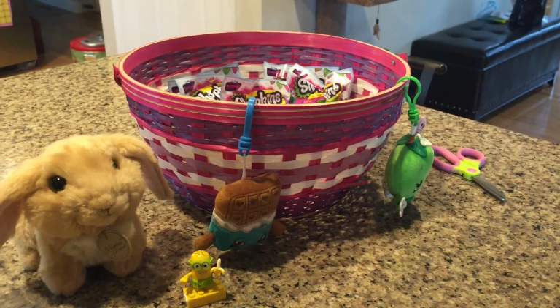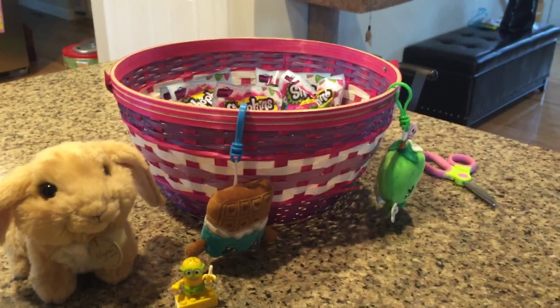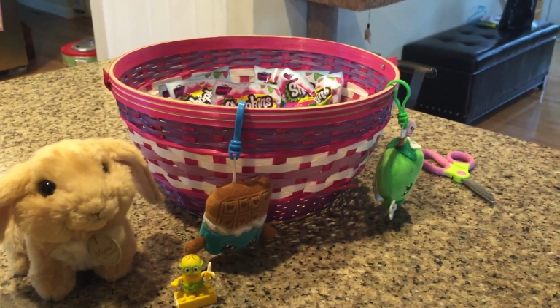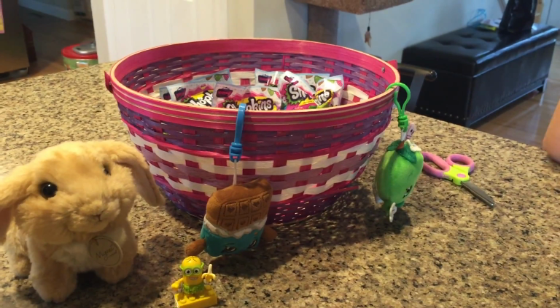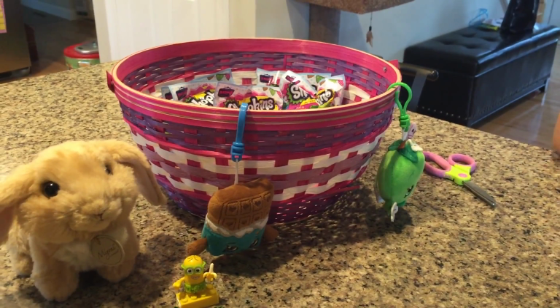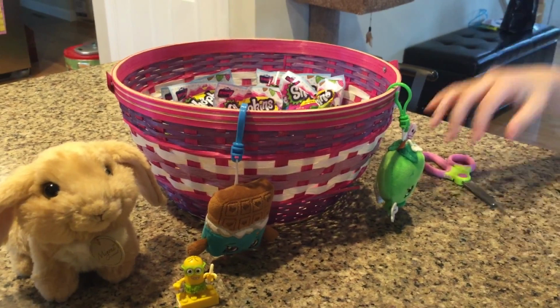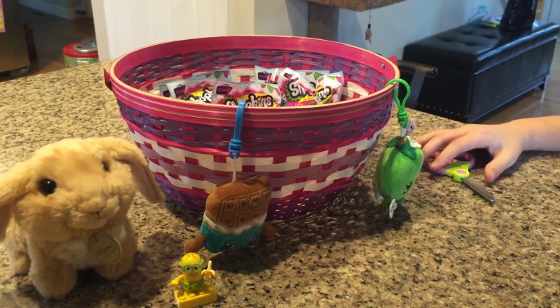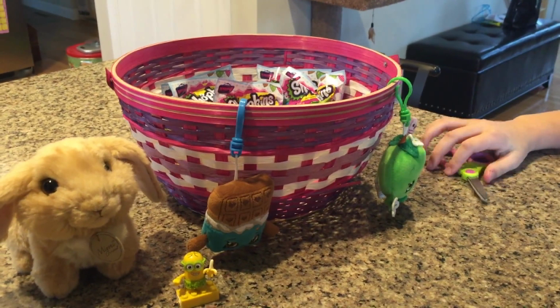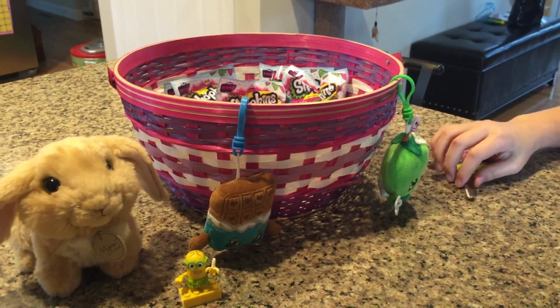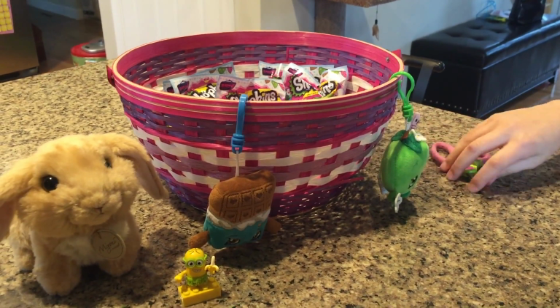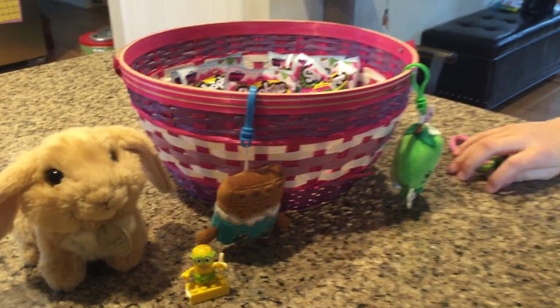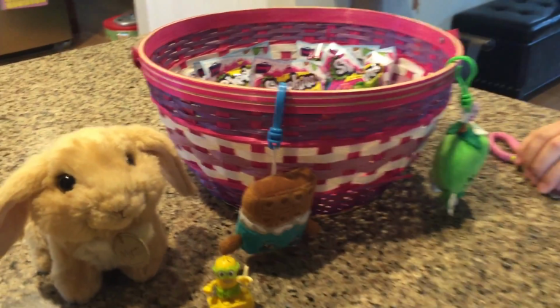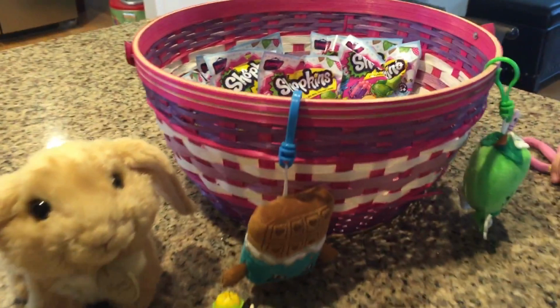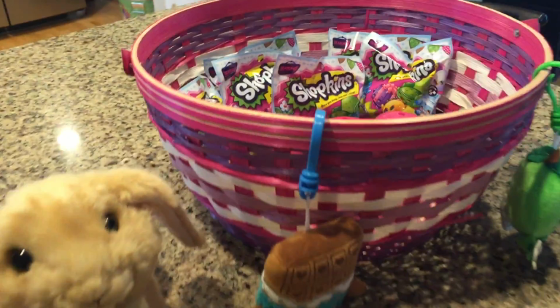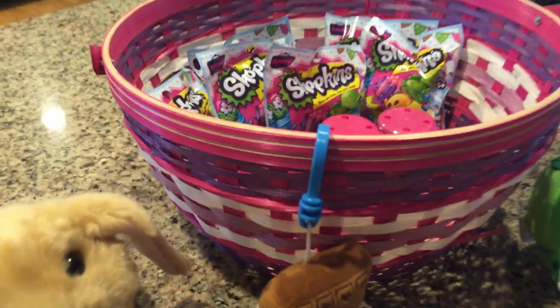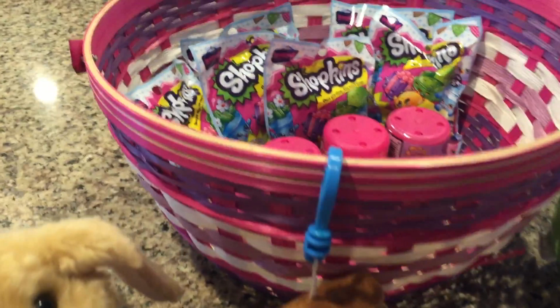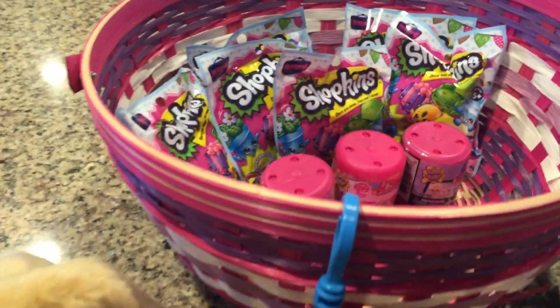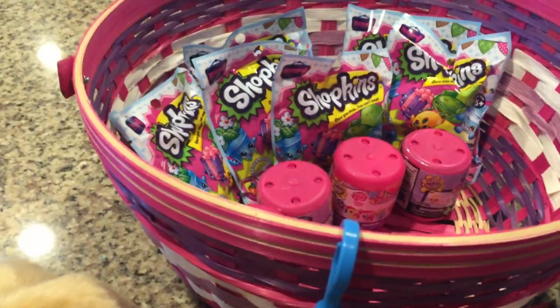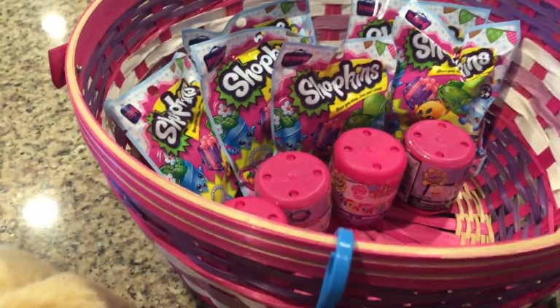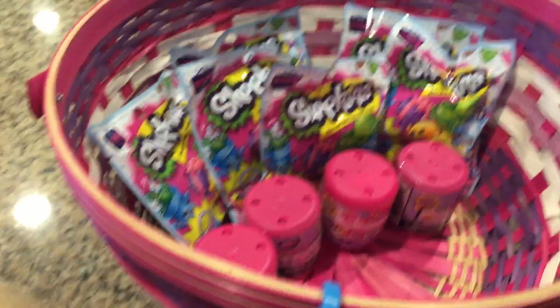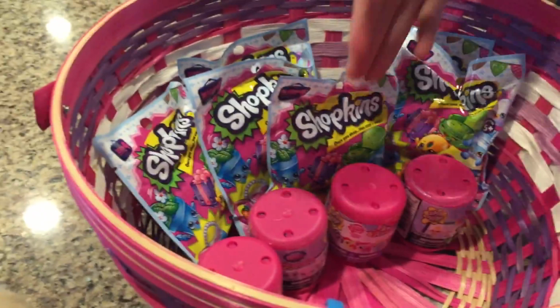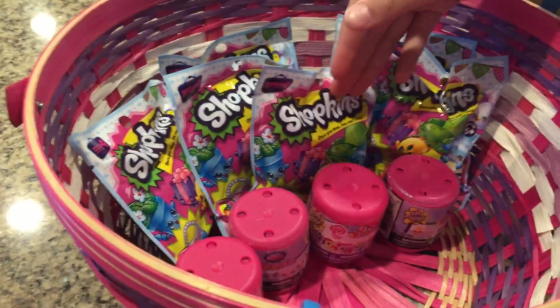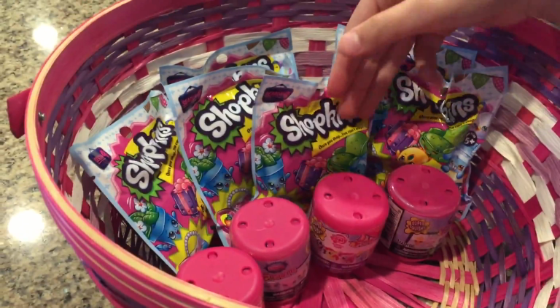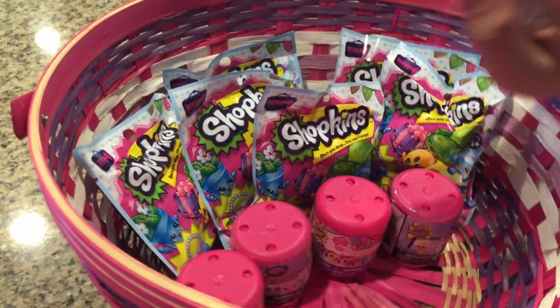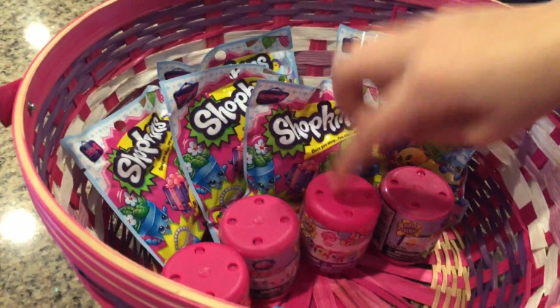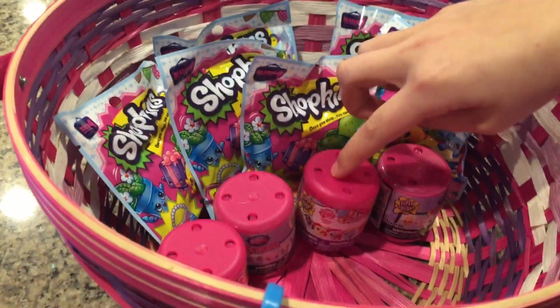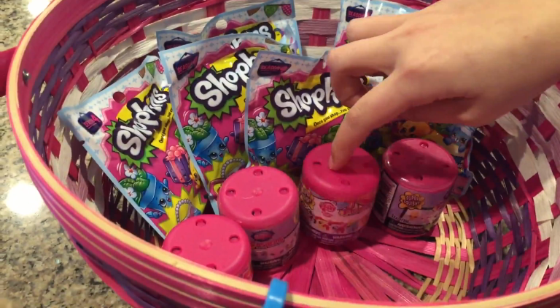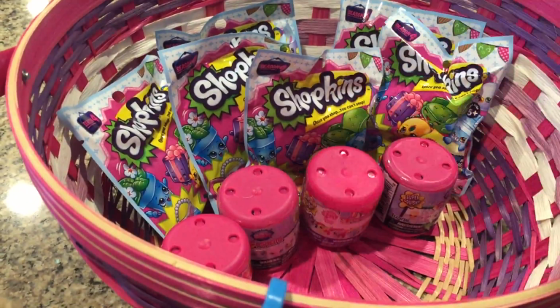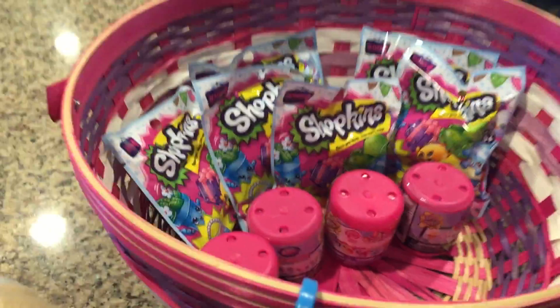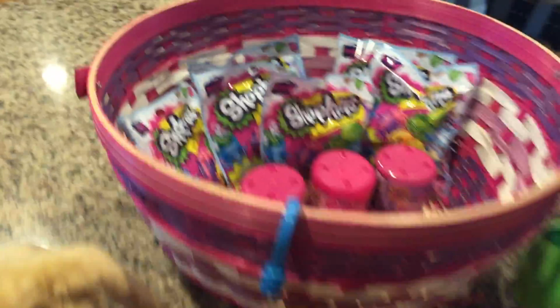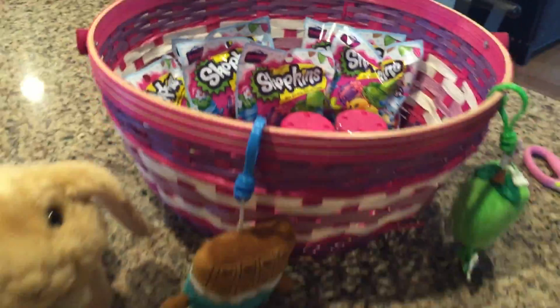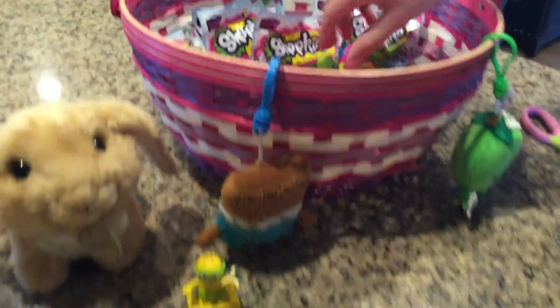Hi guys, this is Bella from Bella's Toy Surprise, and today we are going to be opening up some blind bags. I have some Shopkins and some Fashems. So let's get started.